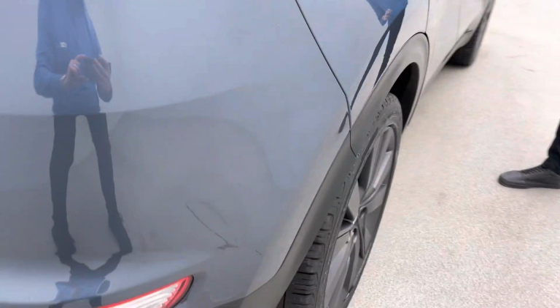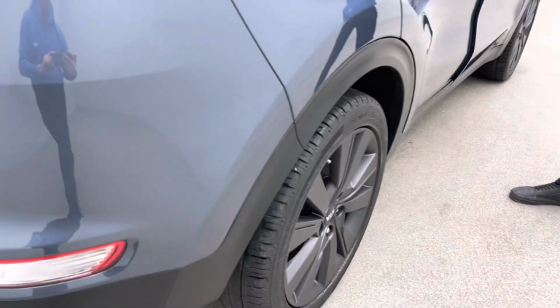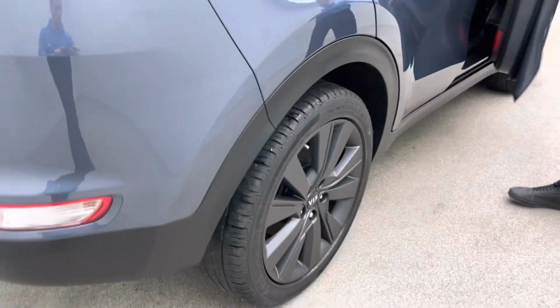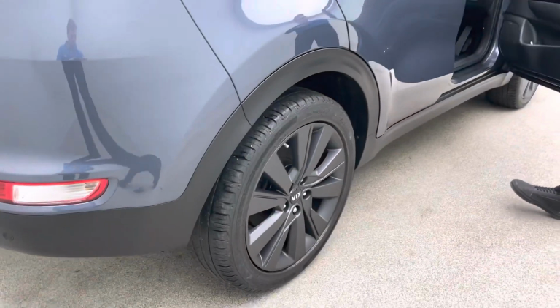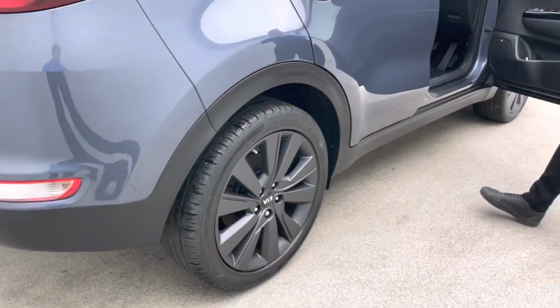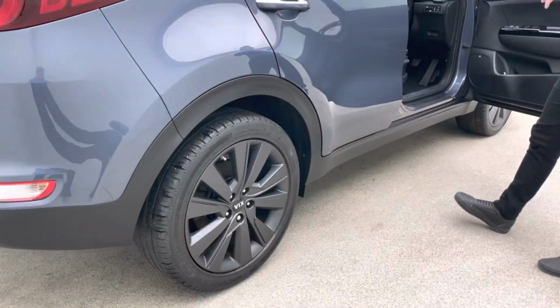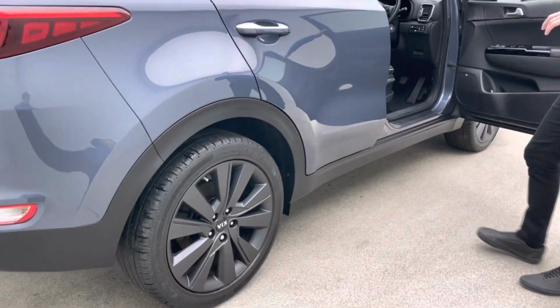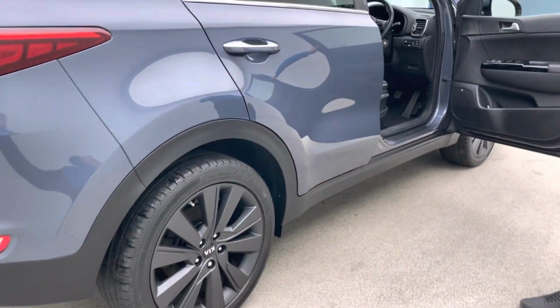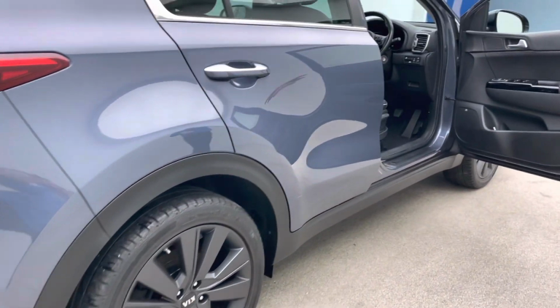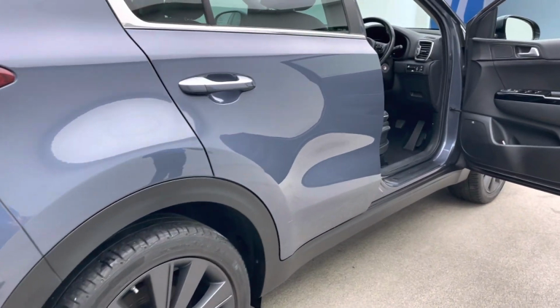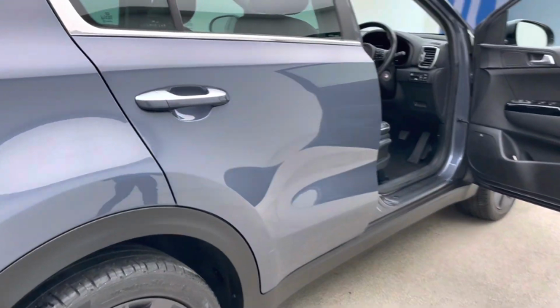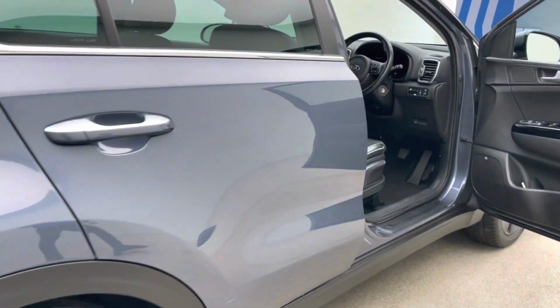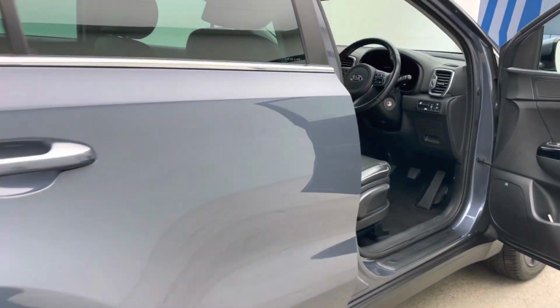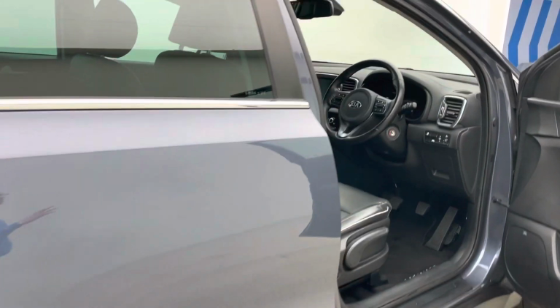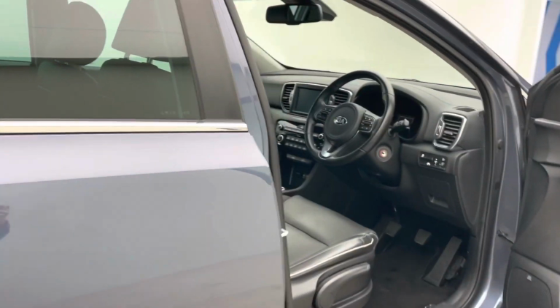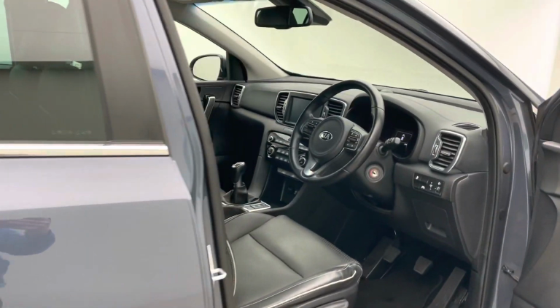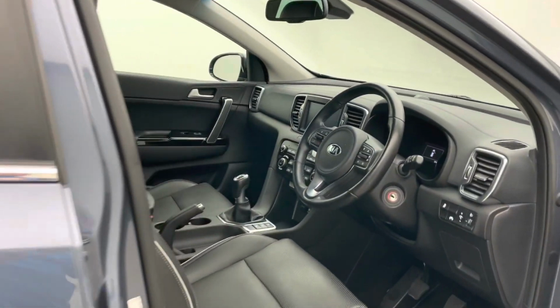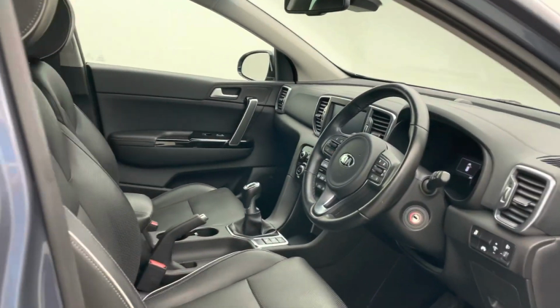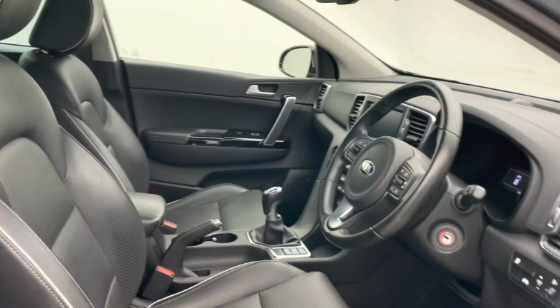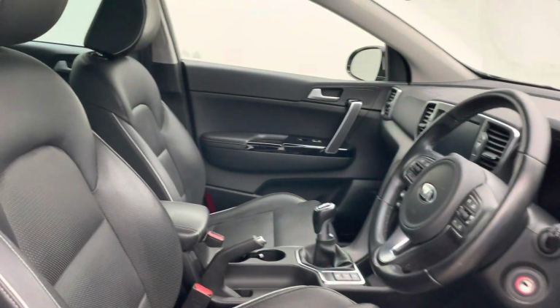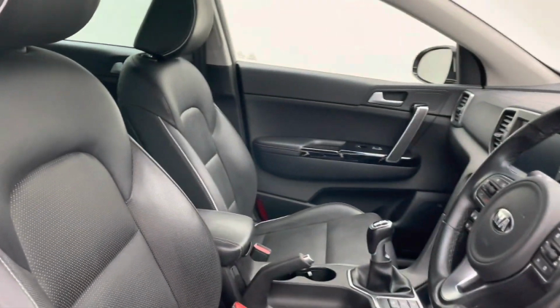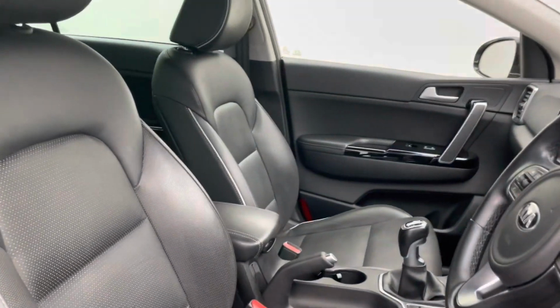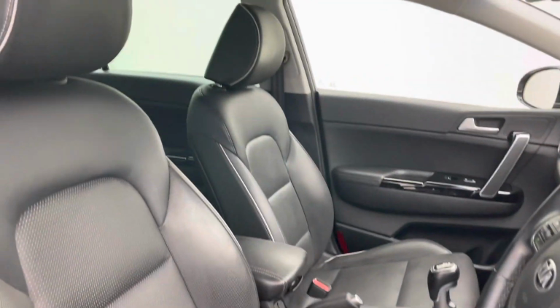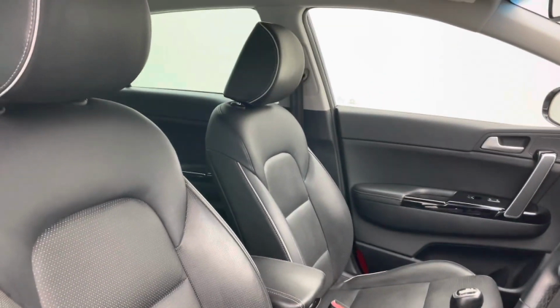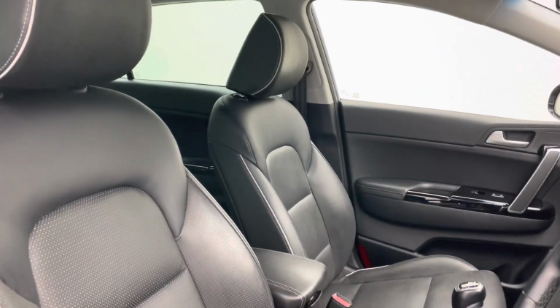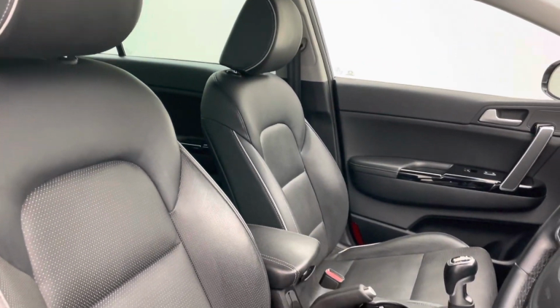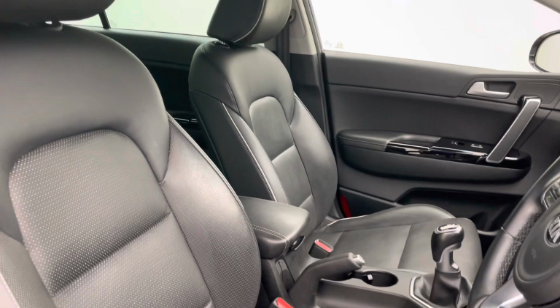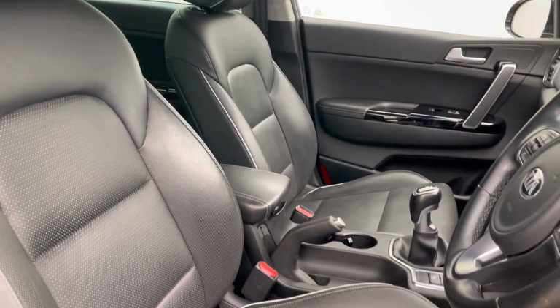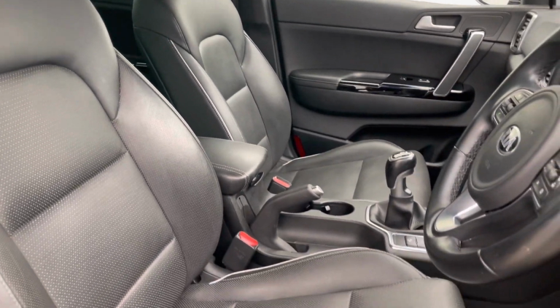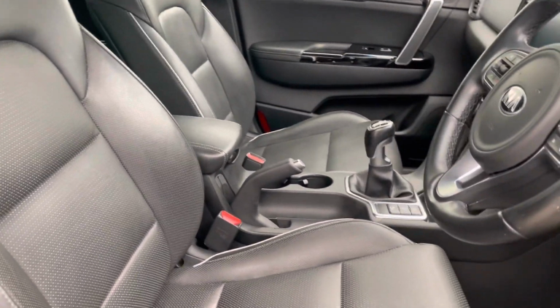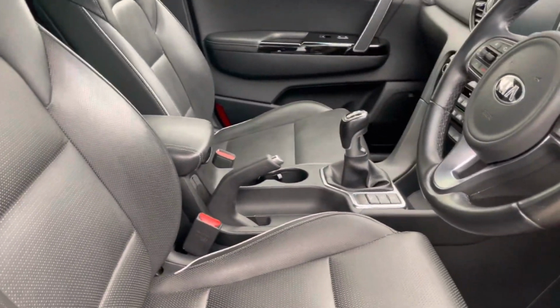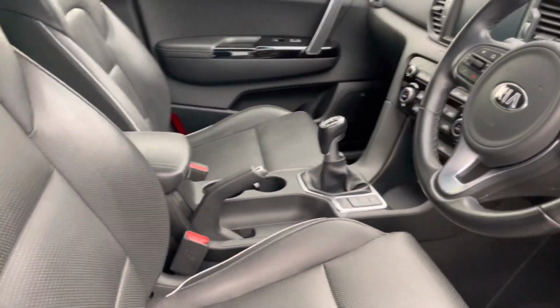Coming round to the driver's side, you'll see that the preparation continues in terms of the quality. It's got electric heated folding mirrors, an upgraded sound system as well which is really nice, and as you can see that full leather interior — really nice and clean presentation.